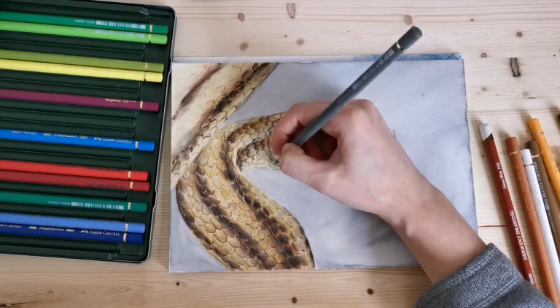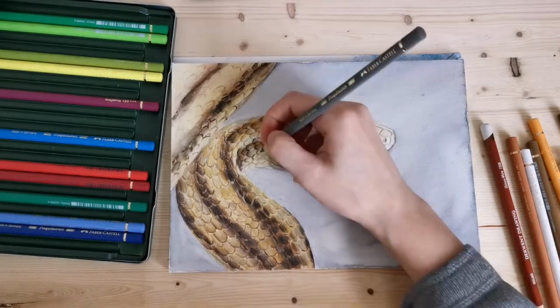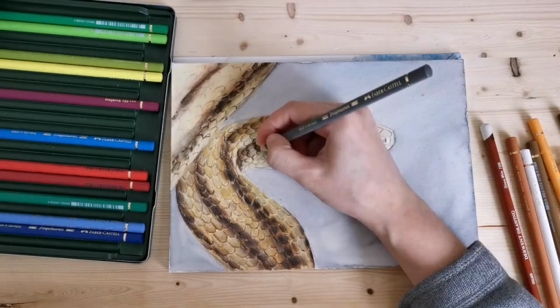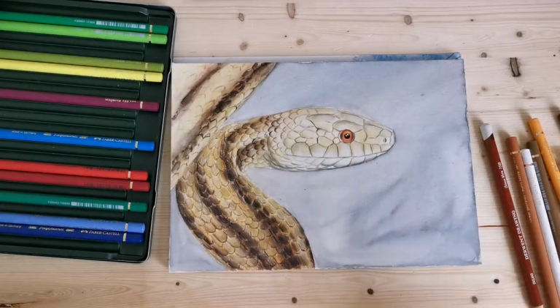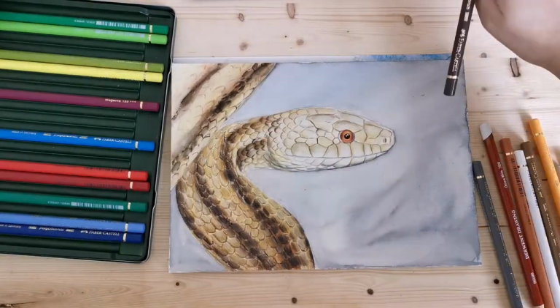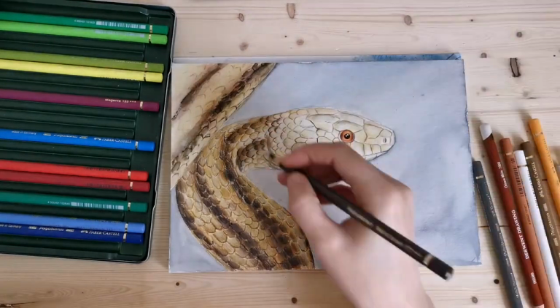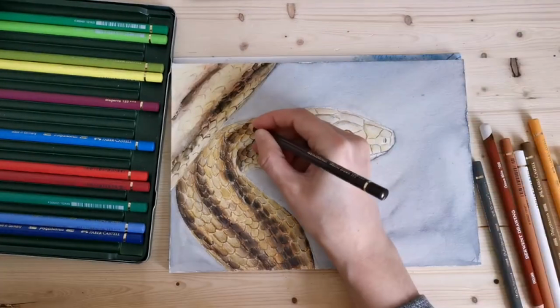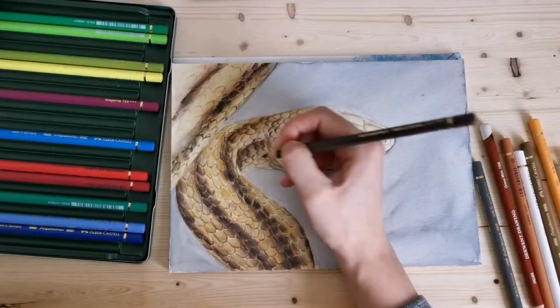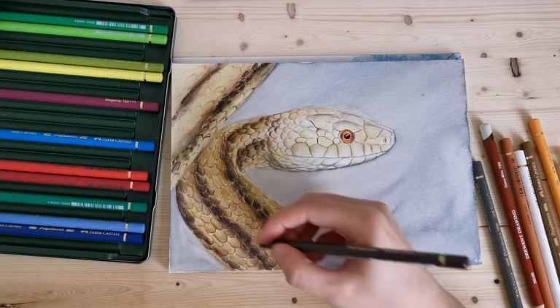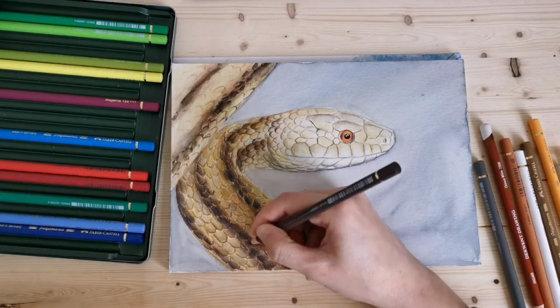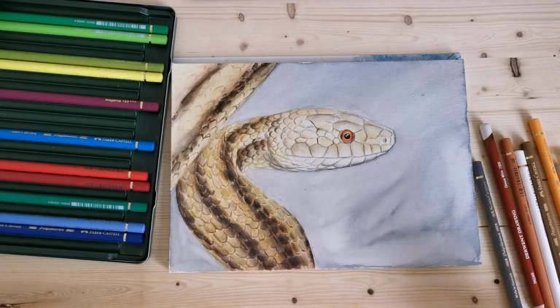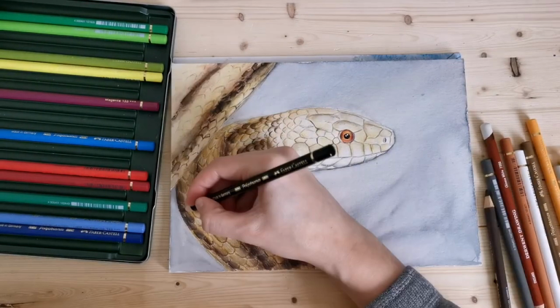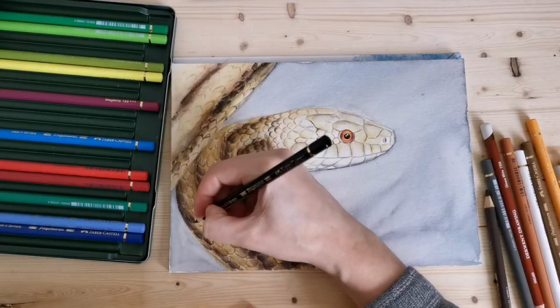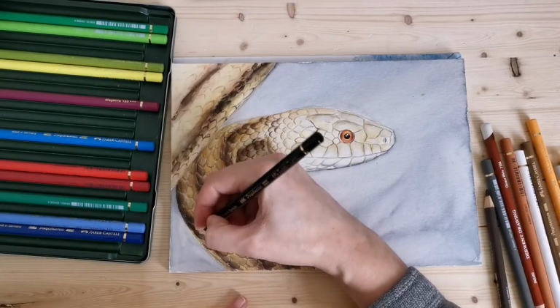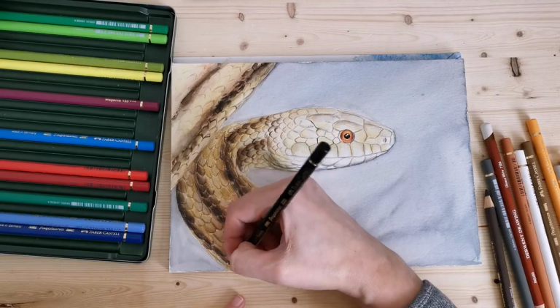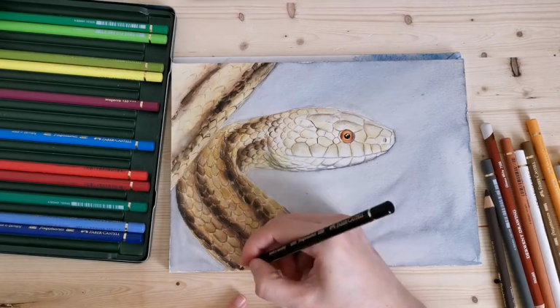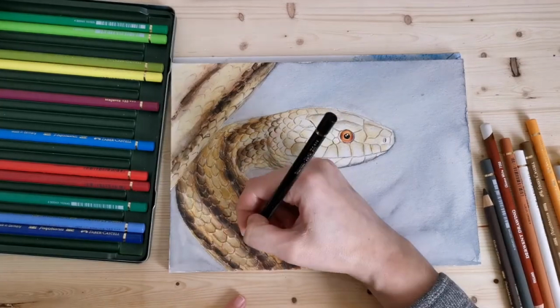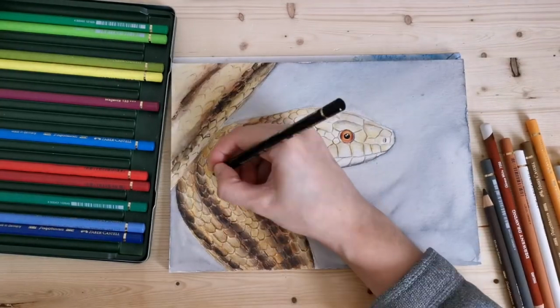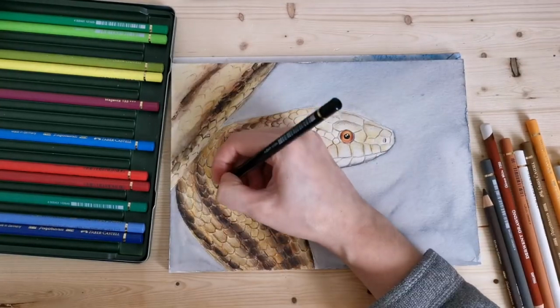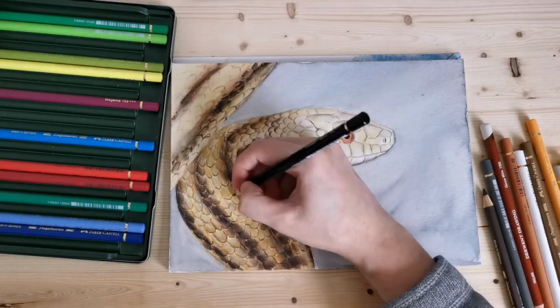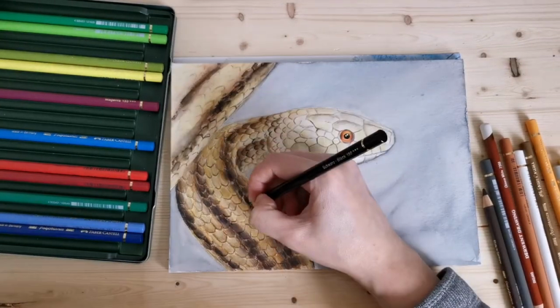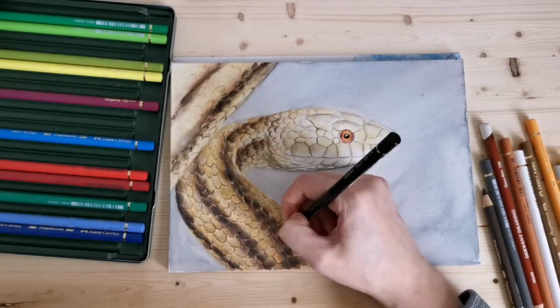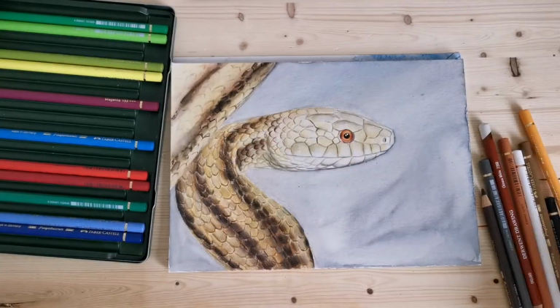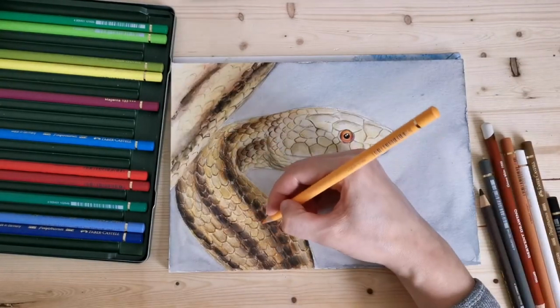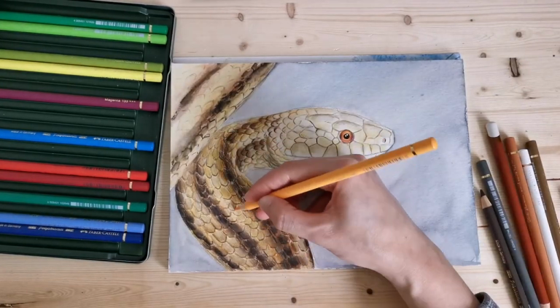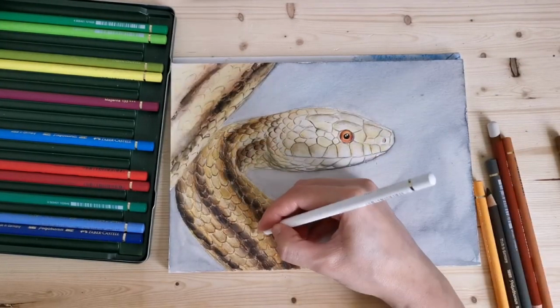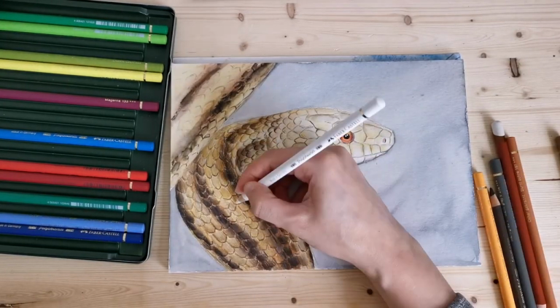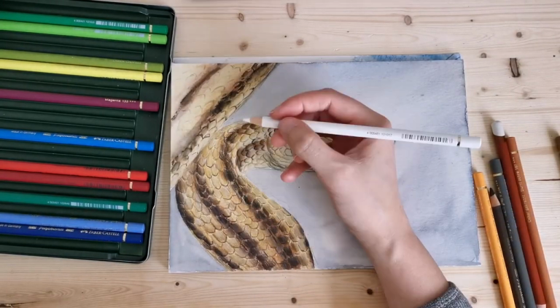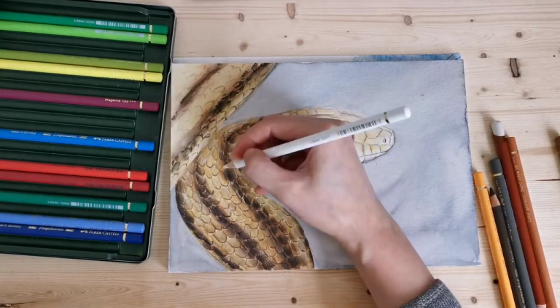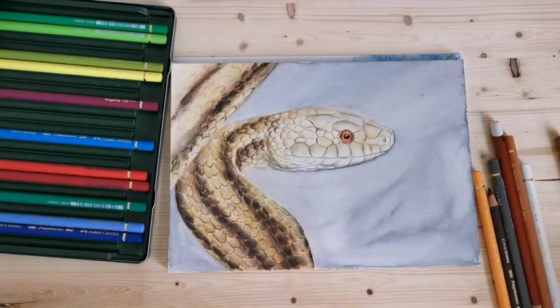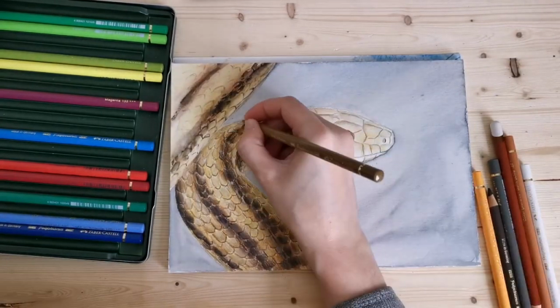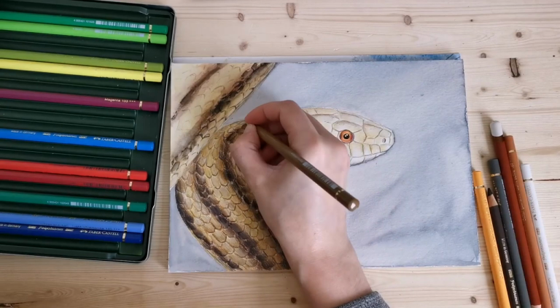At this point, at least that portion of the snake I've worked on most, the scales are starting to look very realistic and I'm pleased with the outcome, which is always good.